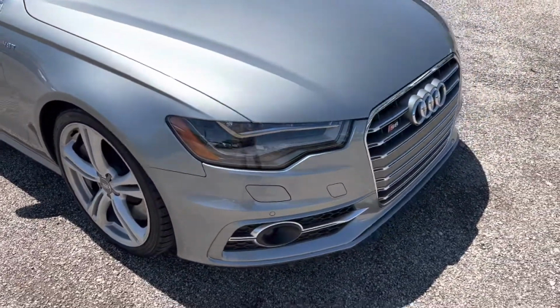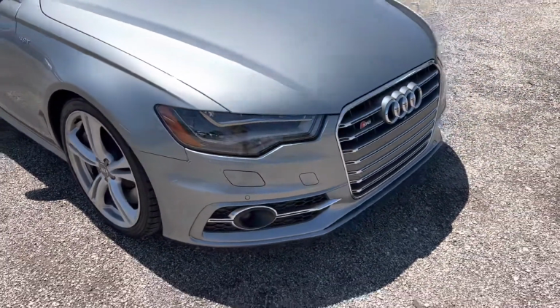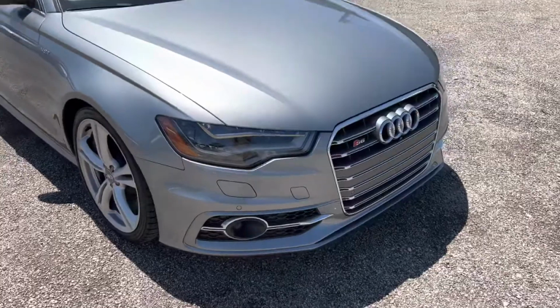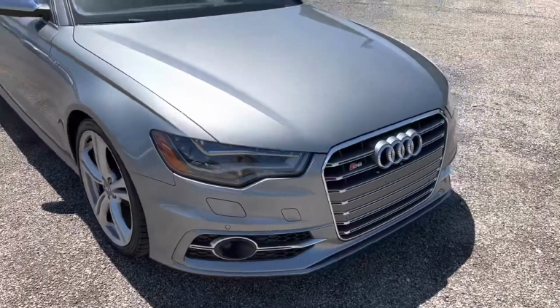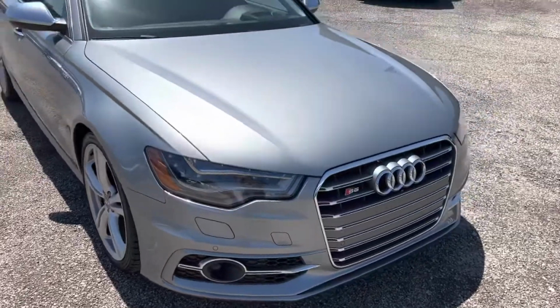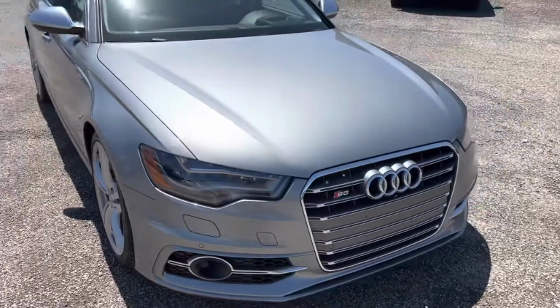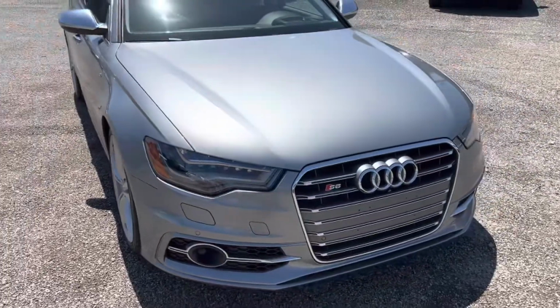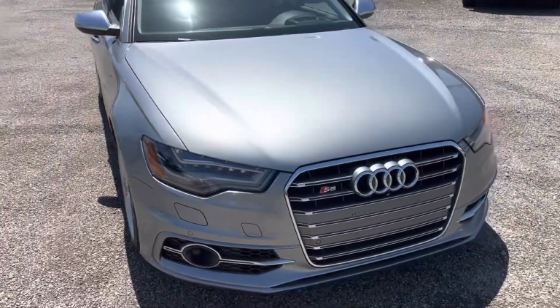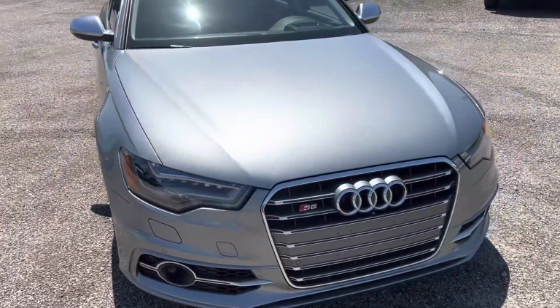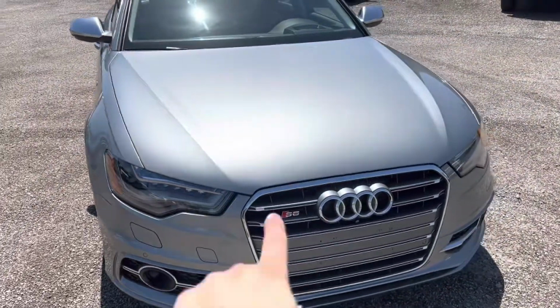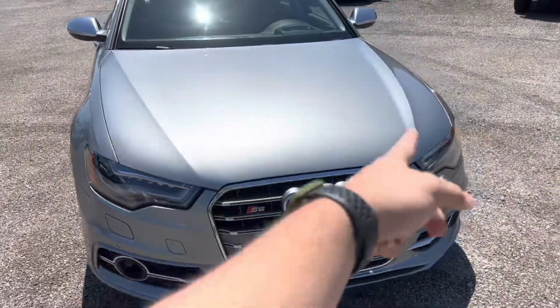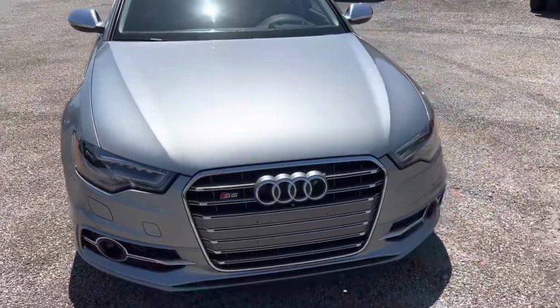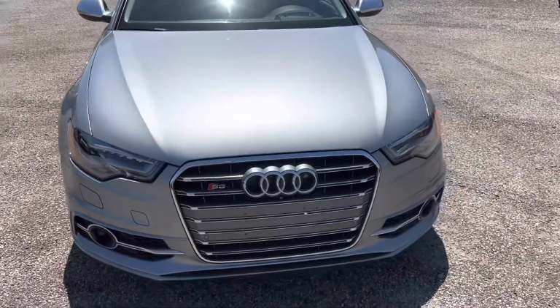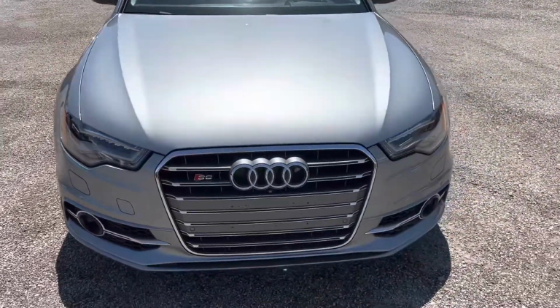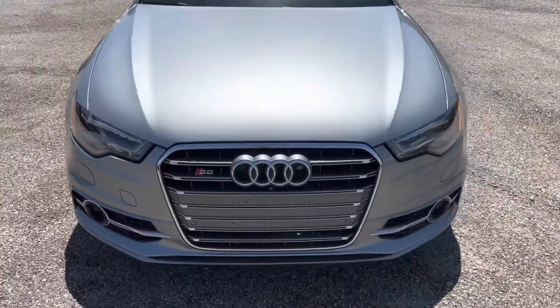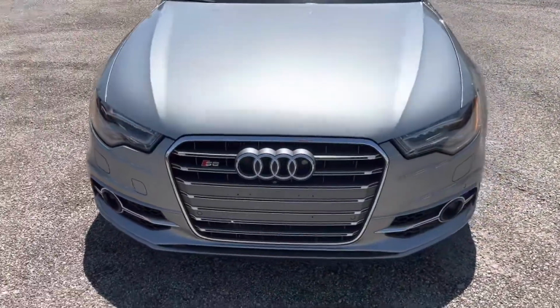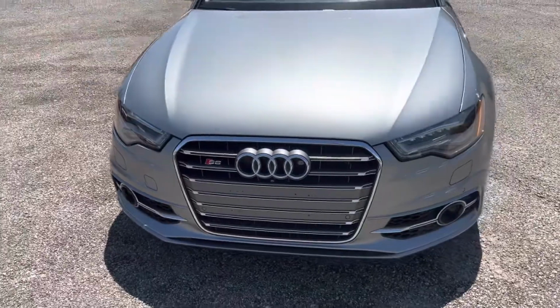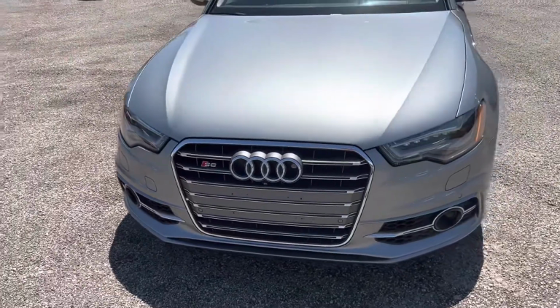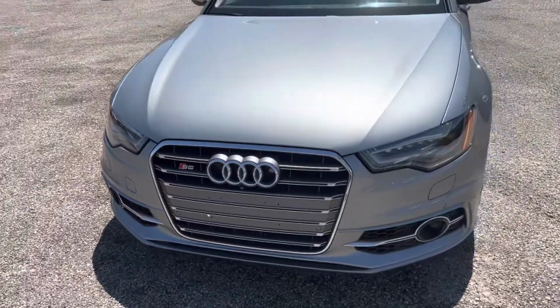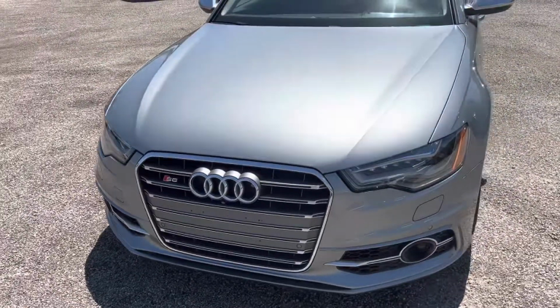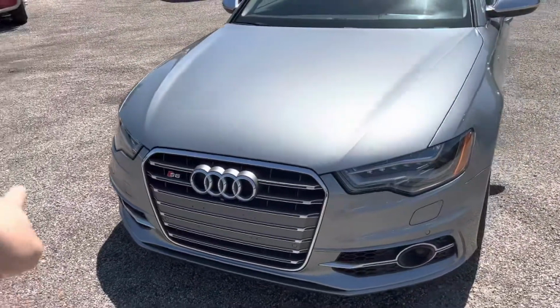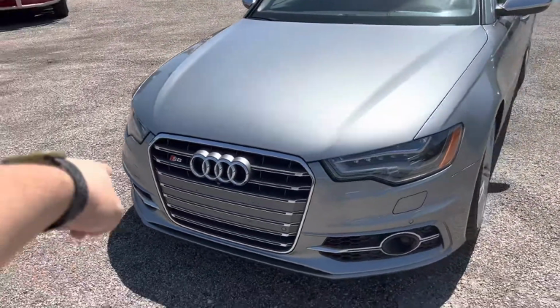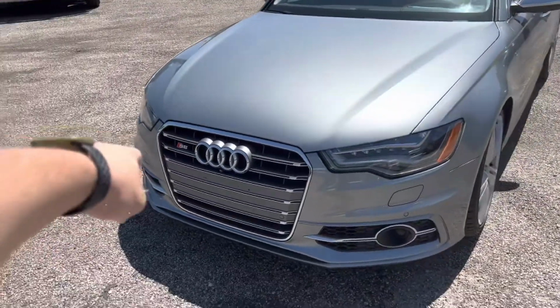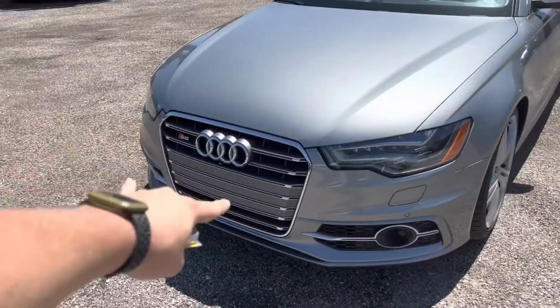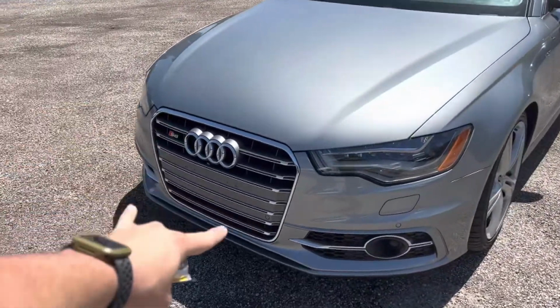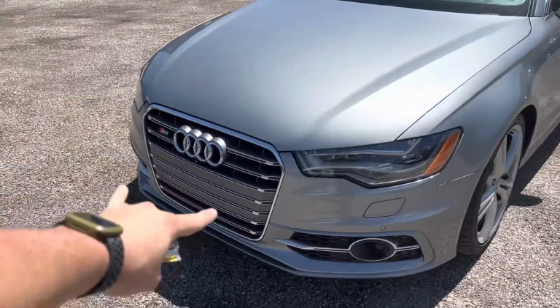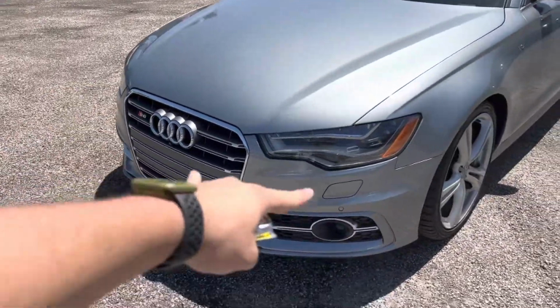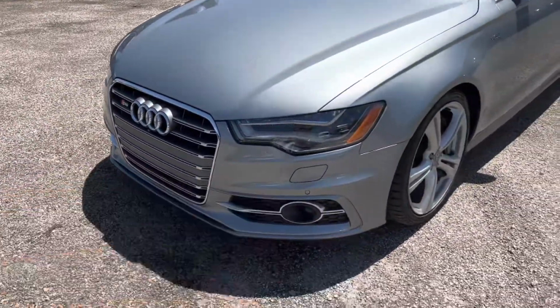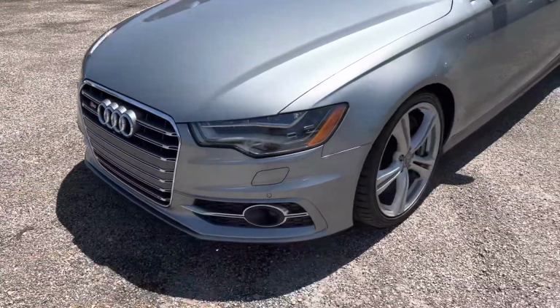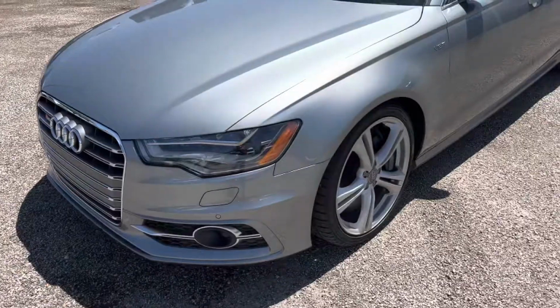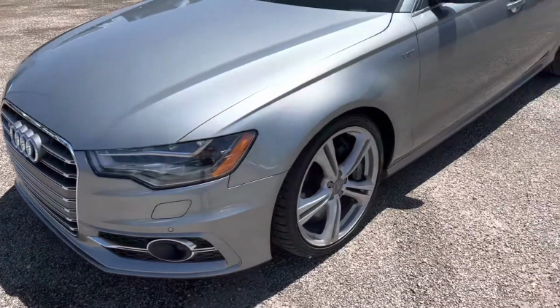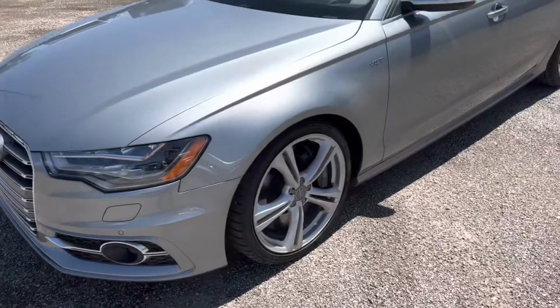Very aggressive style front bumper. You've got that iconic Audi logo right there in the front grille next to the S6 trim. Once again, parking sensors — two found in the middle of the bumper and two on the exterior of the bumper.